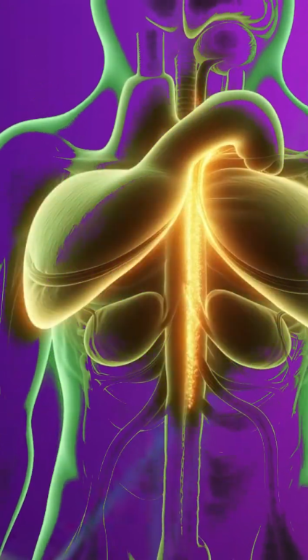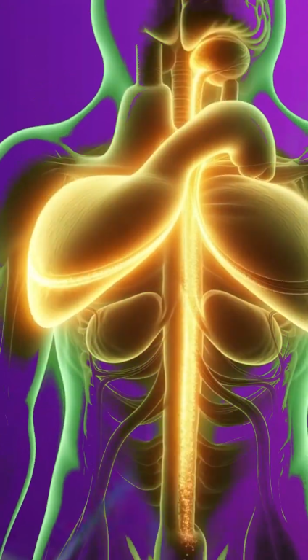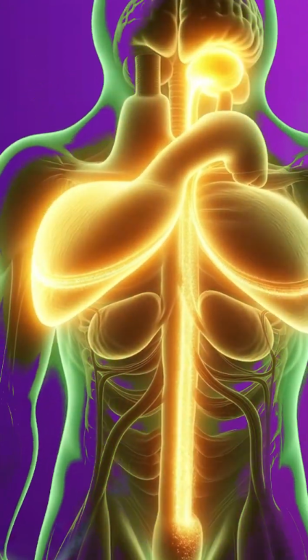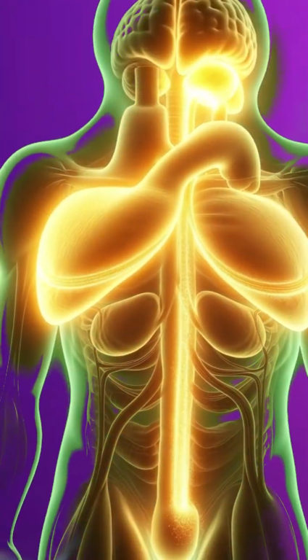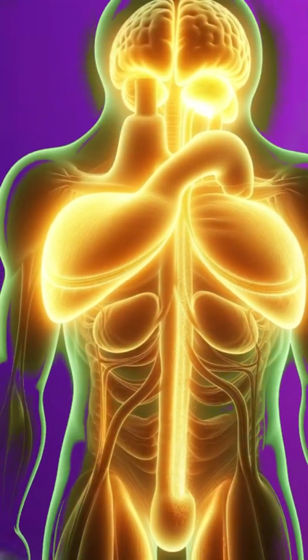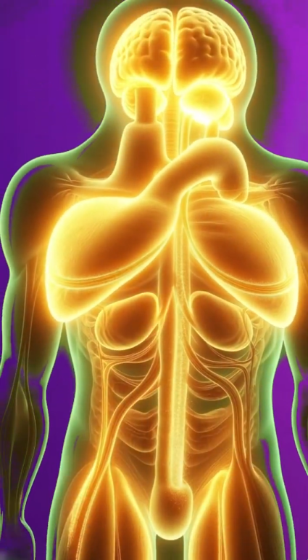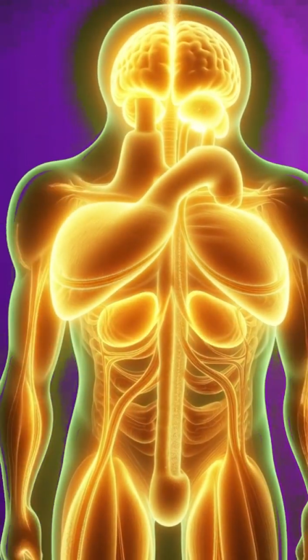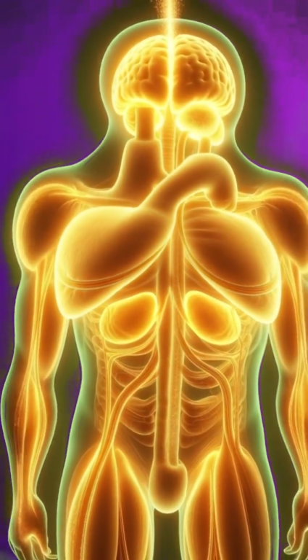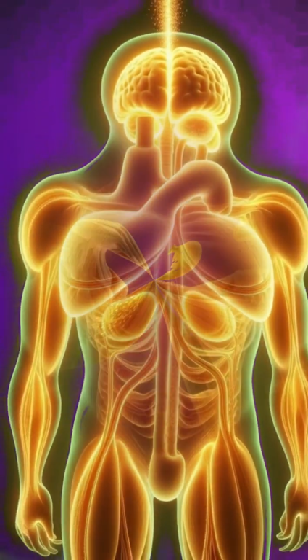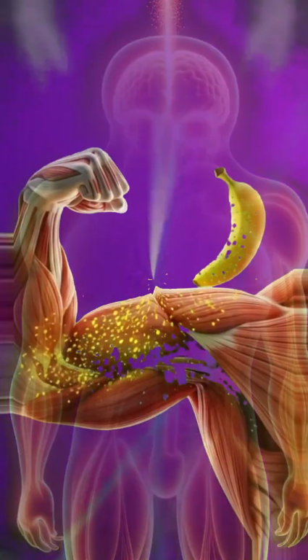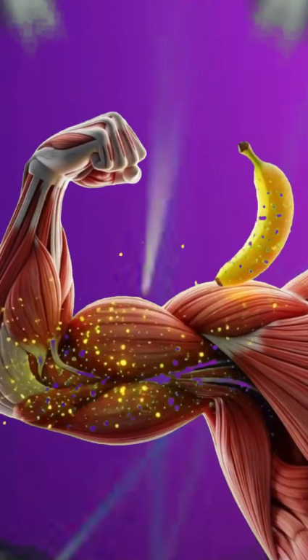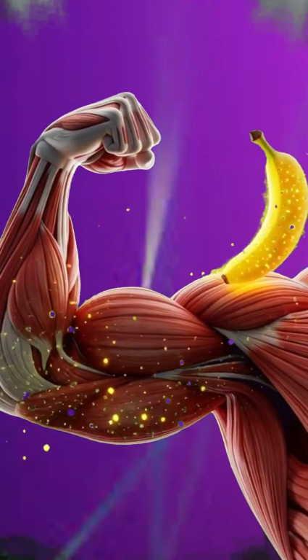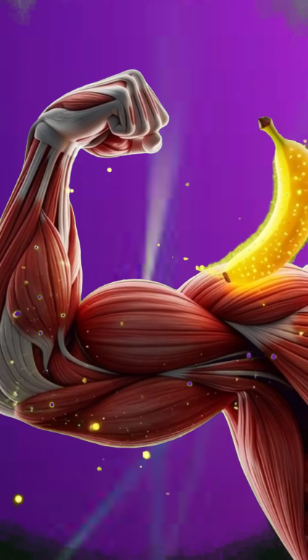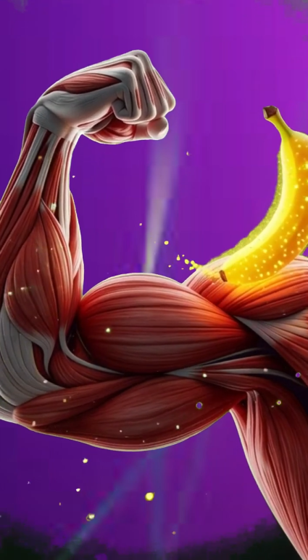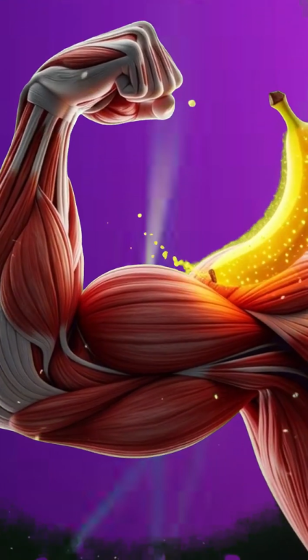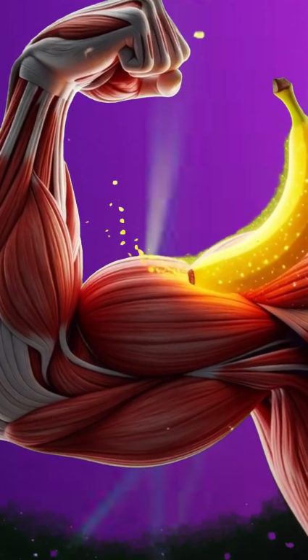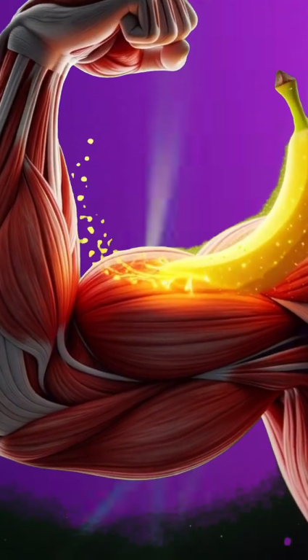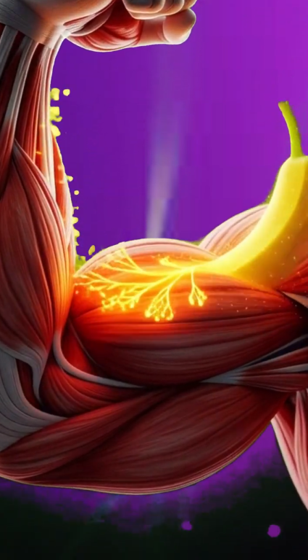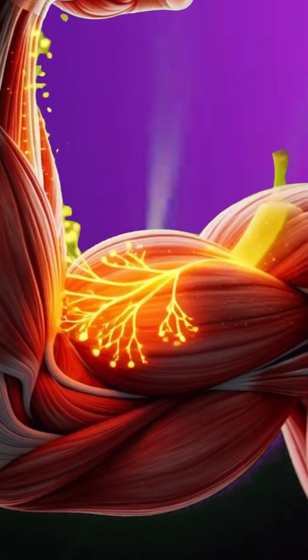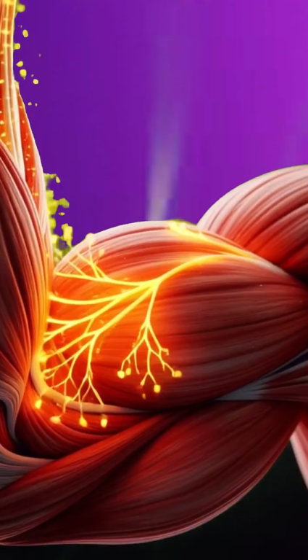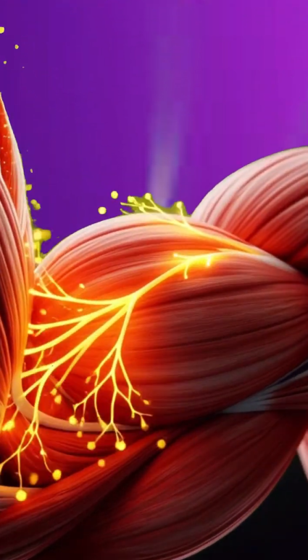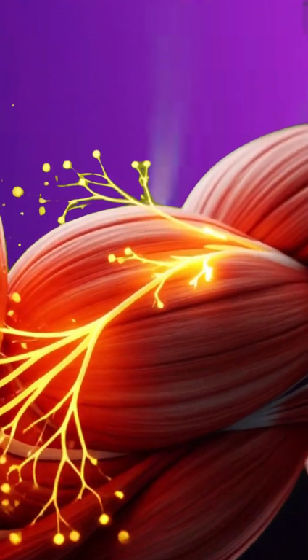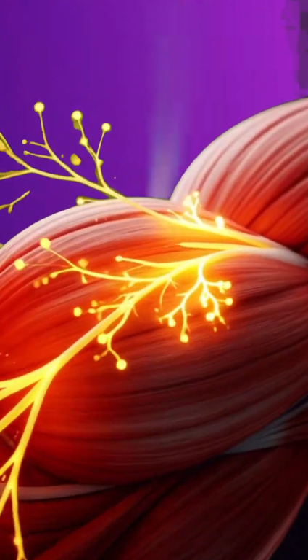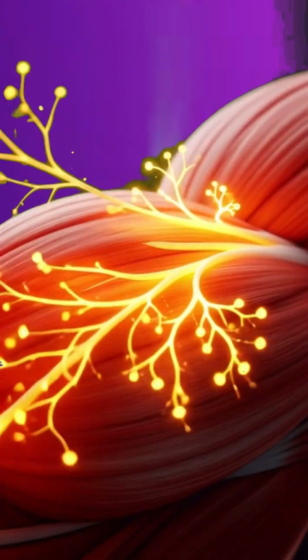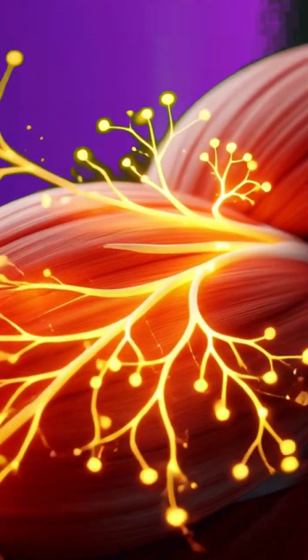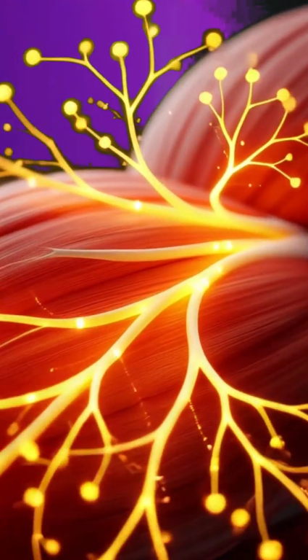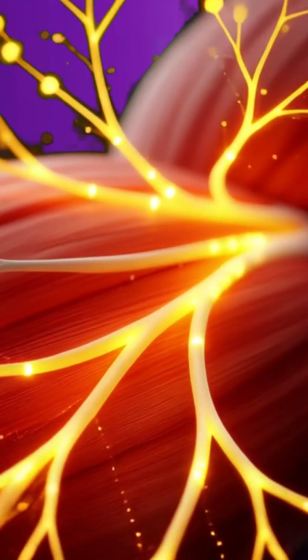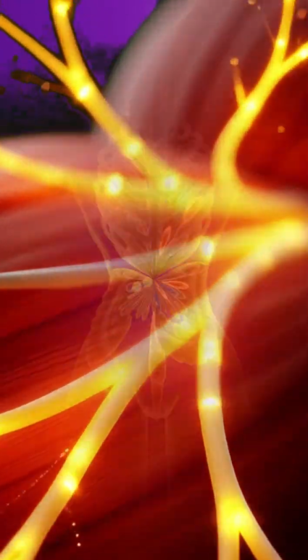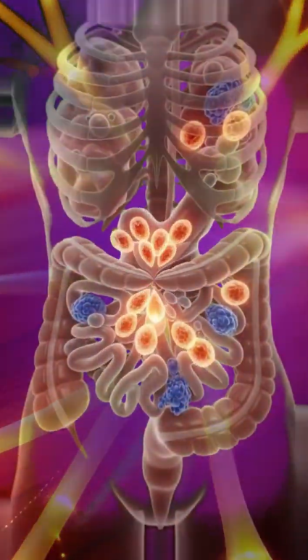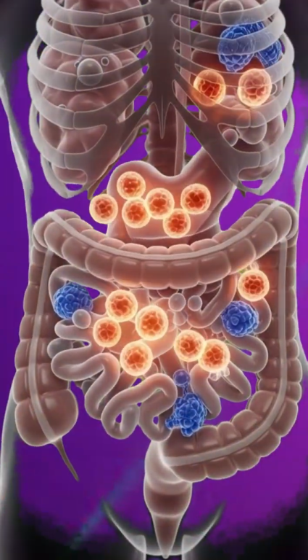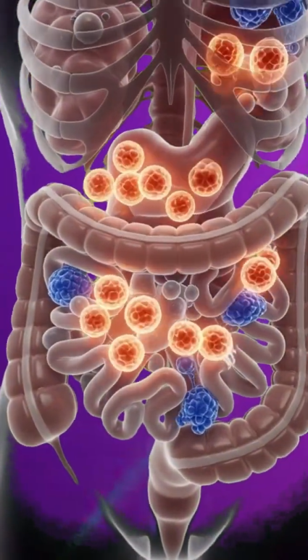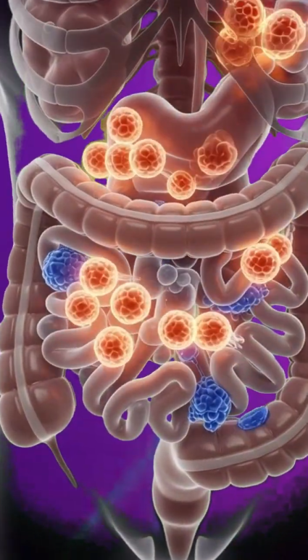The absorbed nutrients quickly deliver energy to the brain, nourish the muscles, support heart function, and stabilize nerve activity.